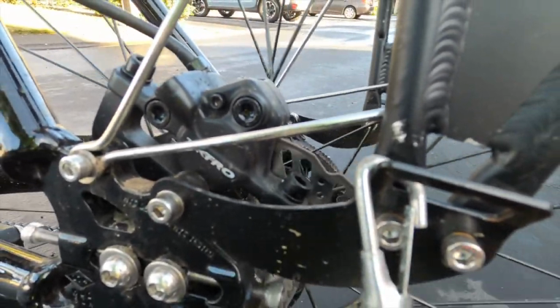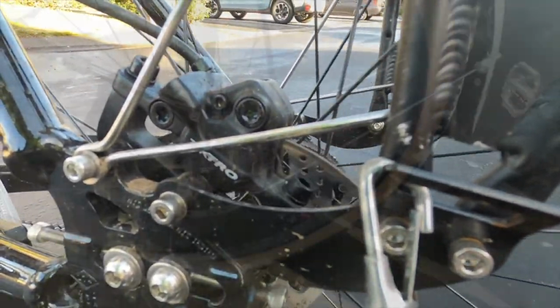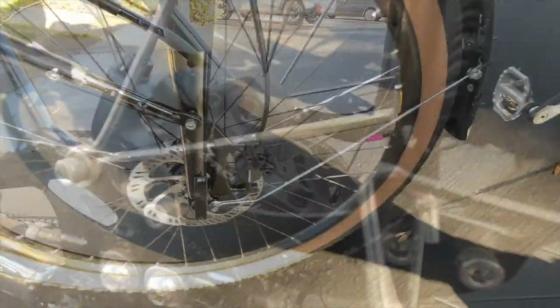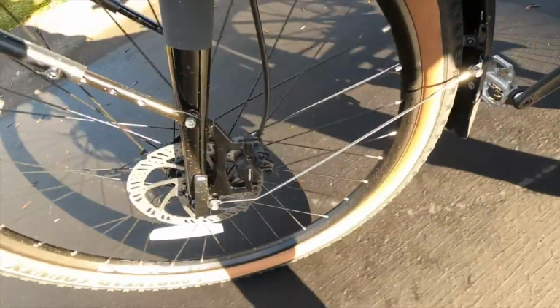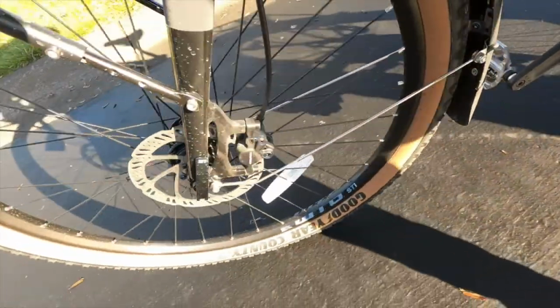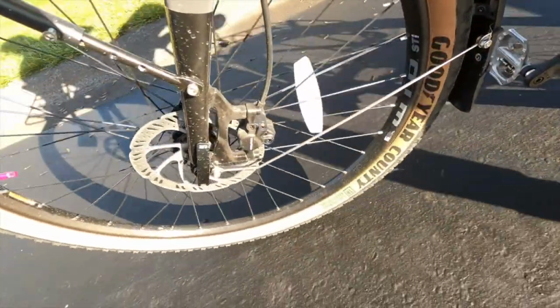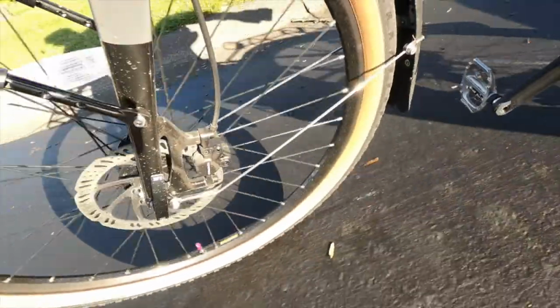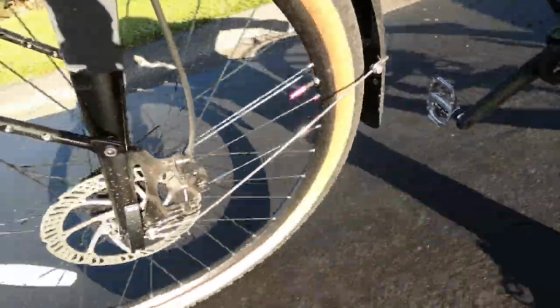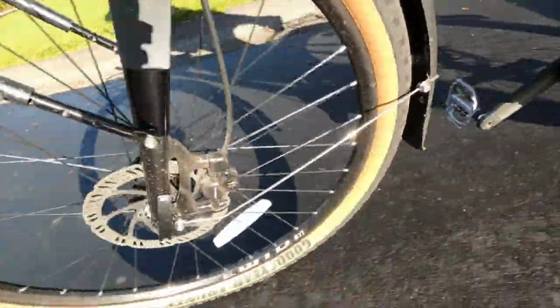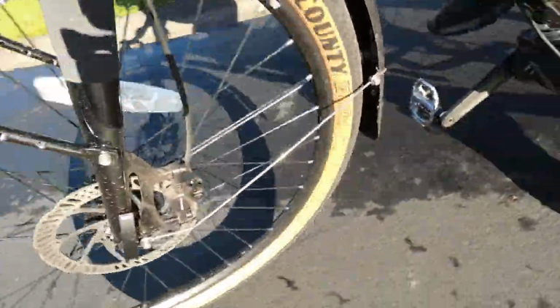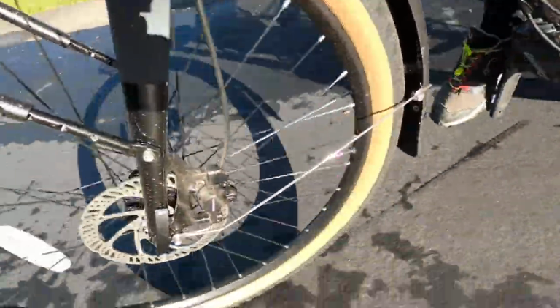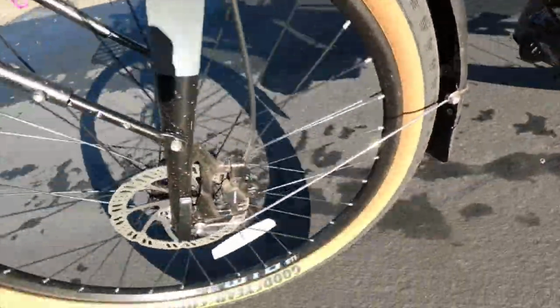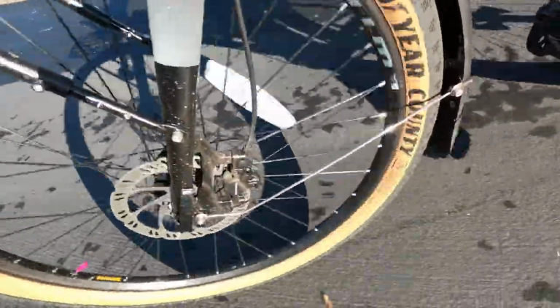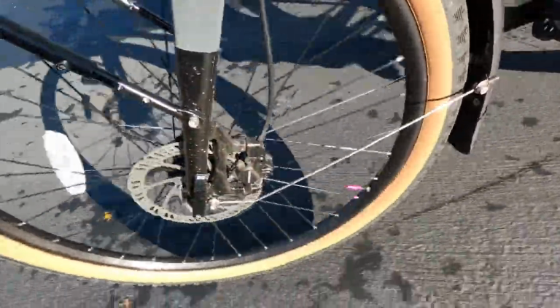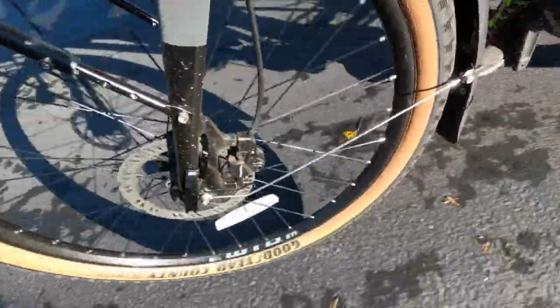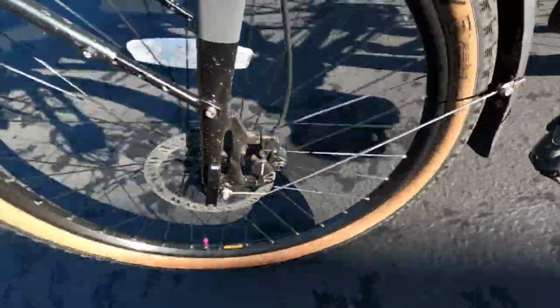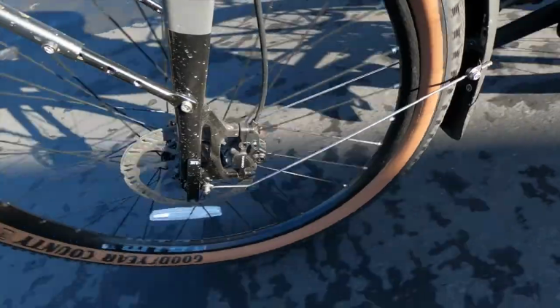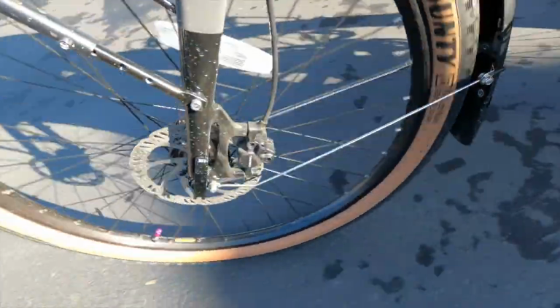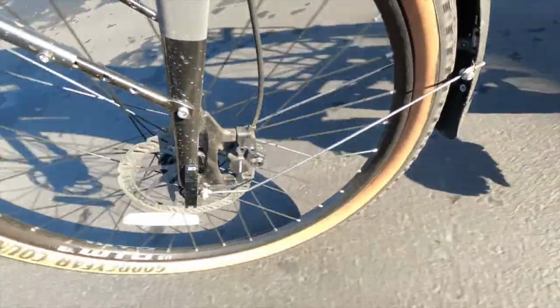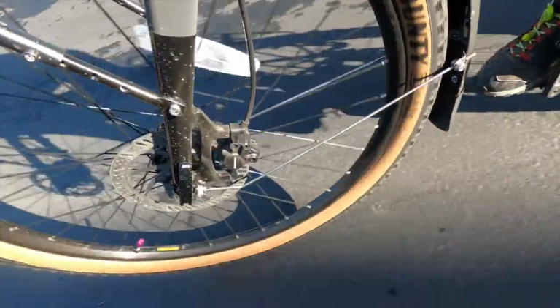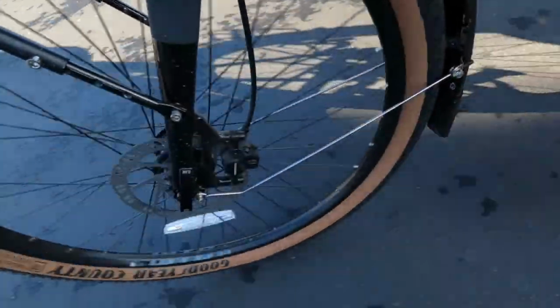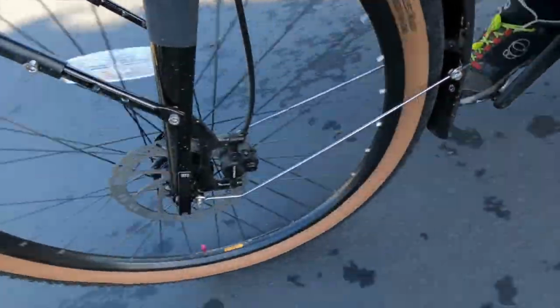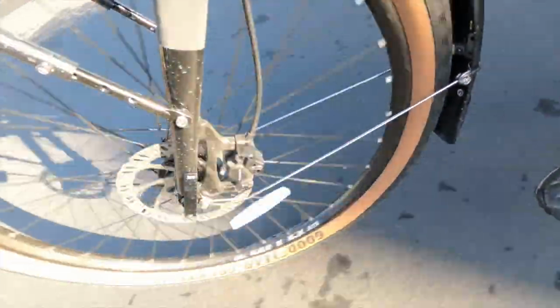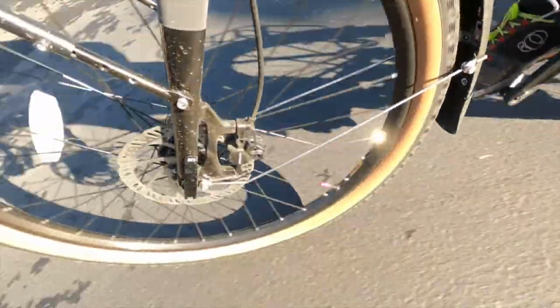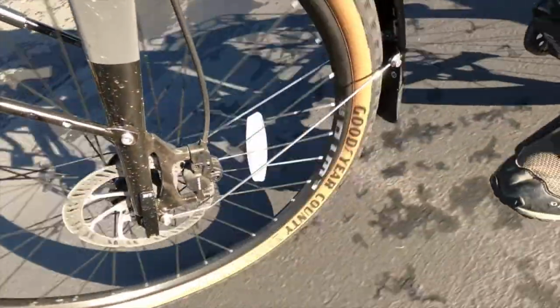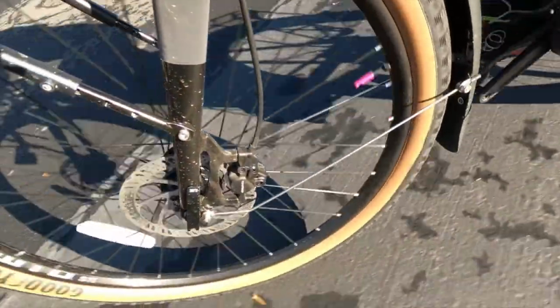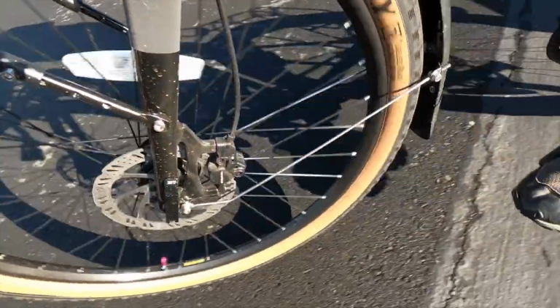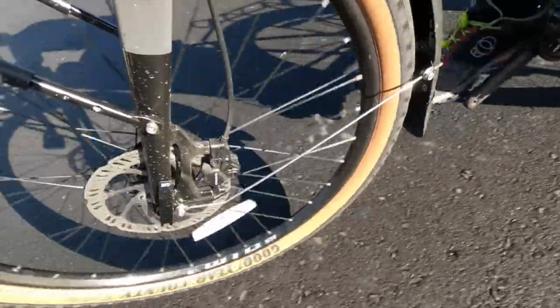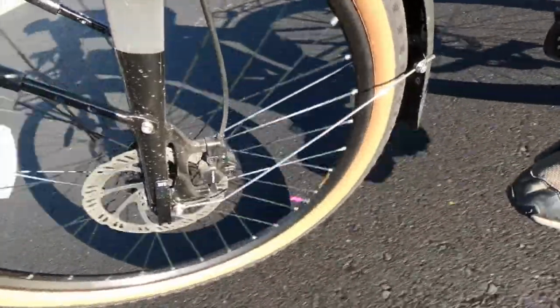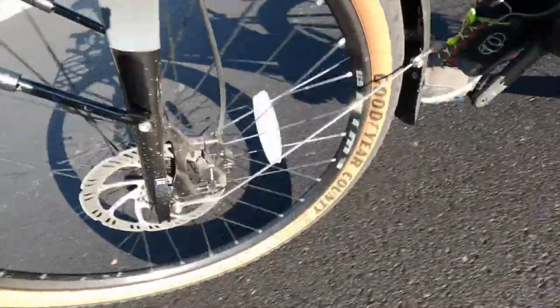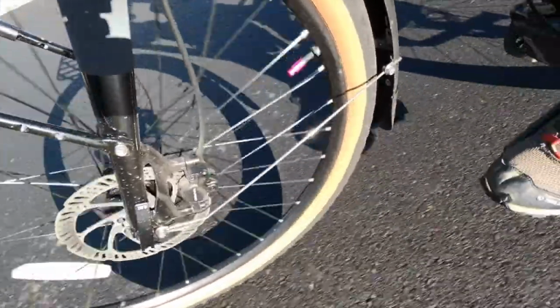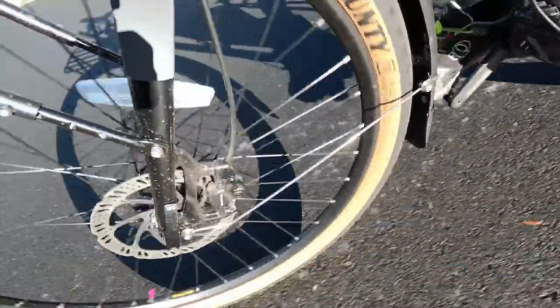They come with good tension and pressure right out of the box, so I feel great about them. Hopefully I won't have to do any maintenance aside from brake pad replacement for a long time. I'll do an update video if there are any problems in the future.